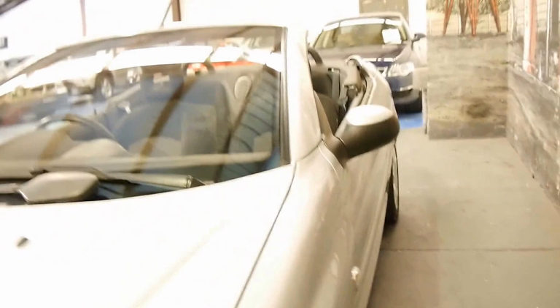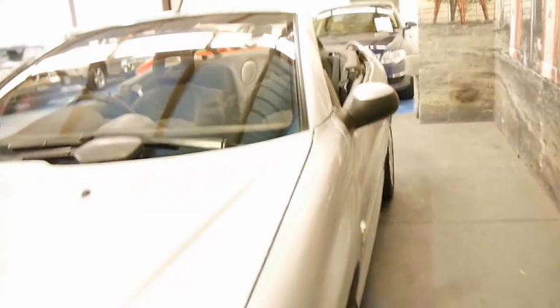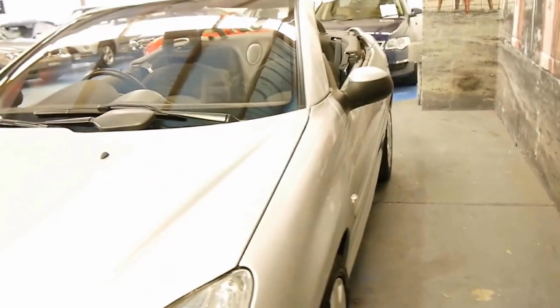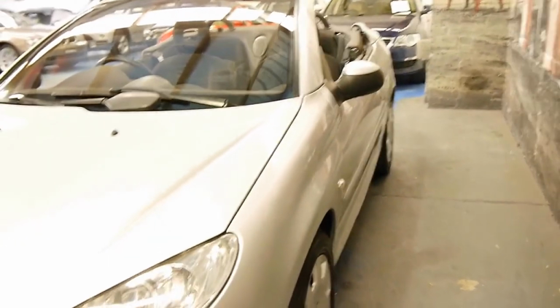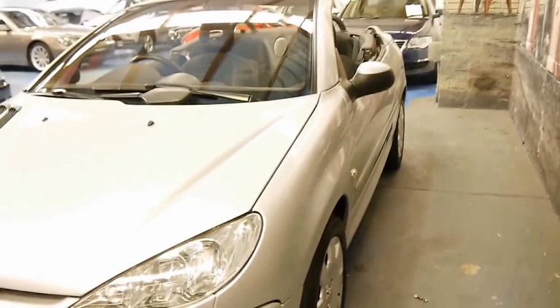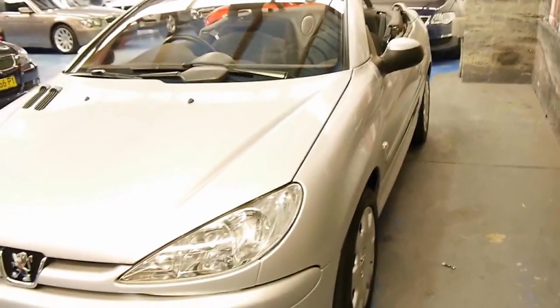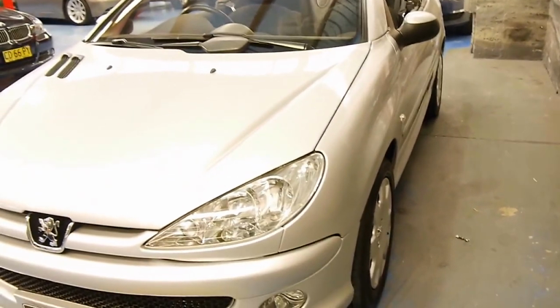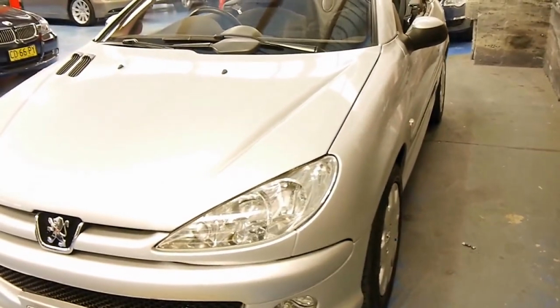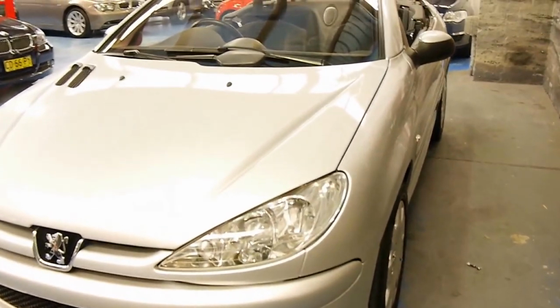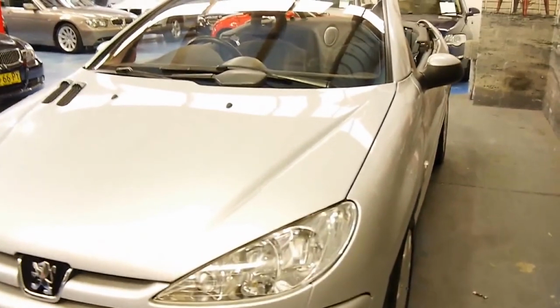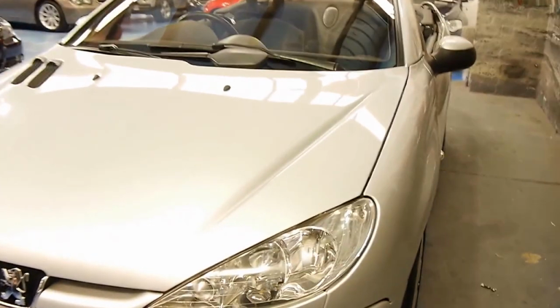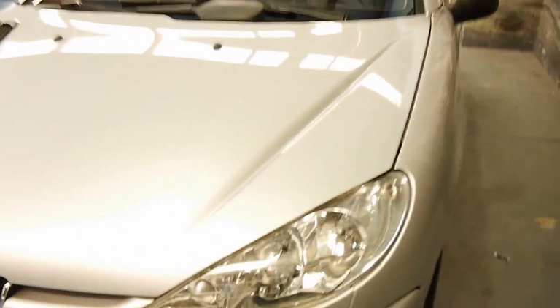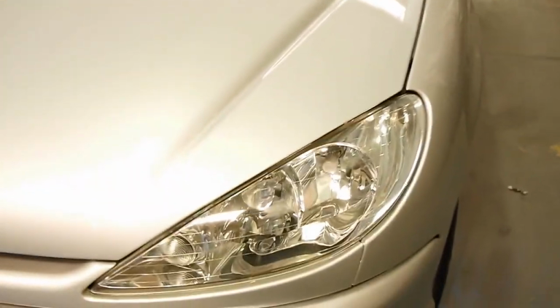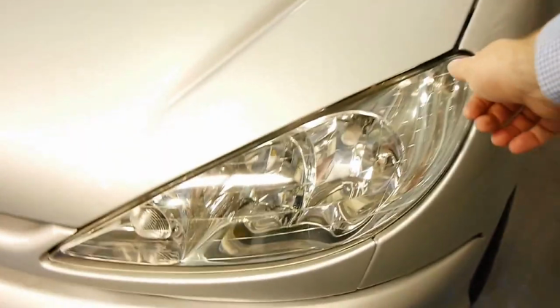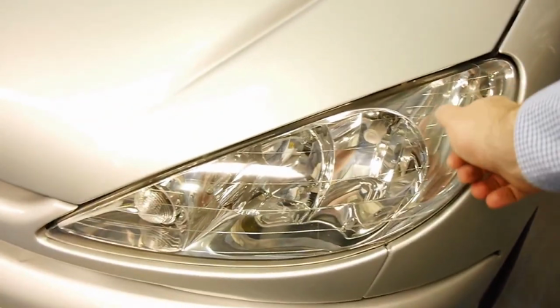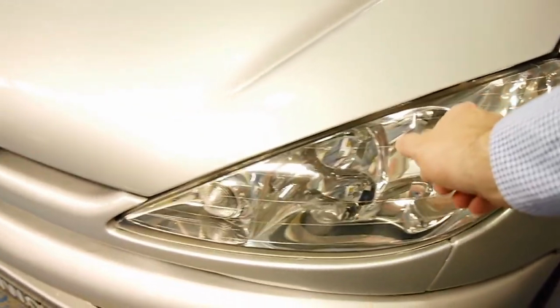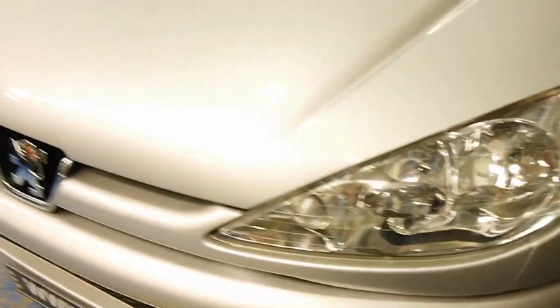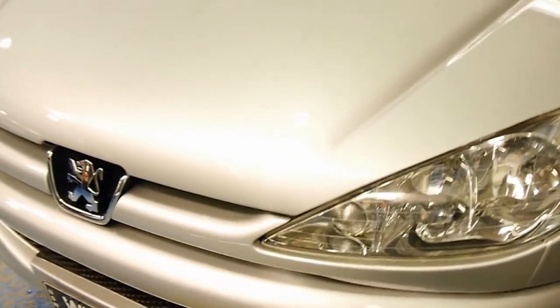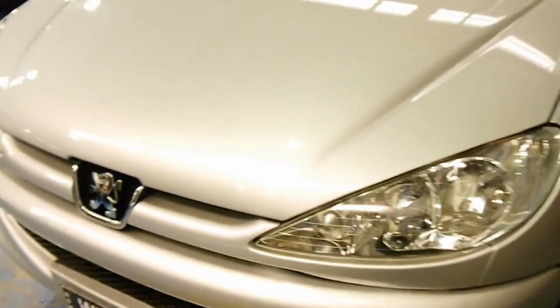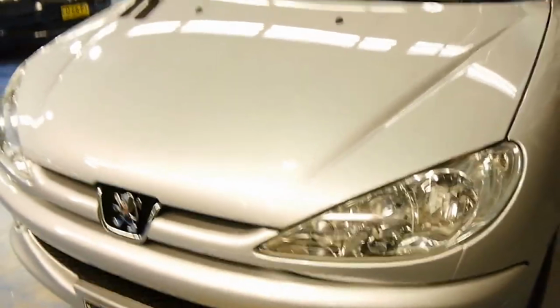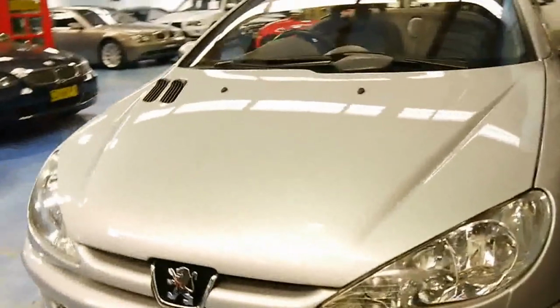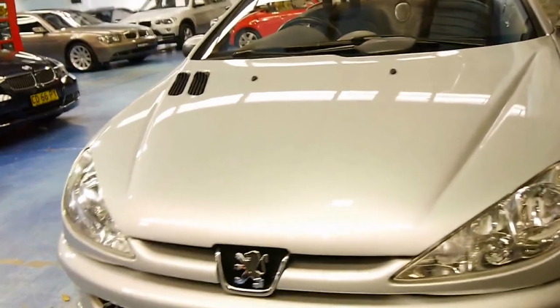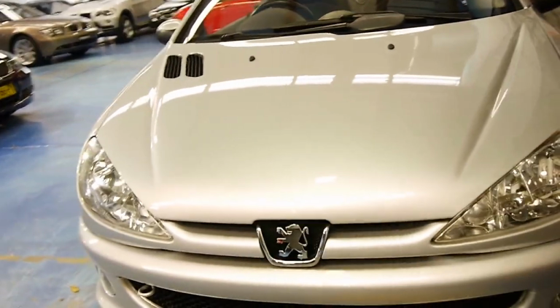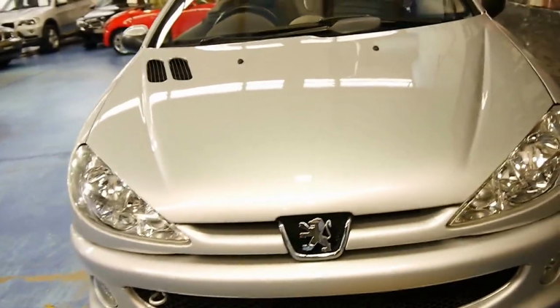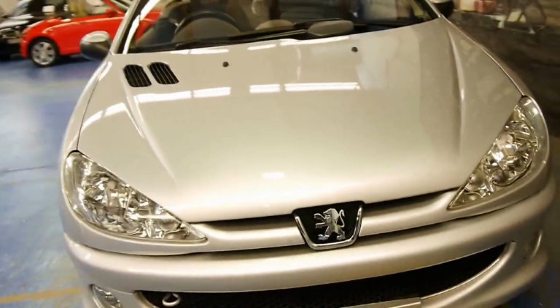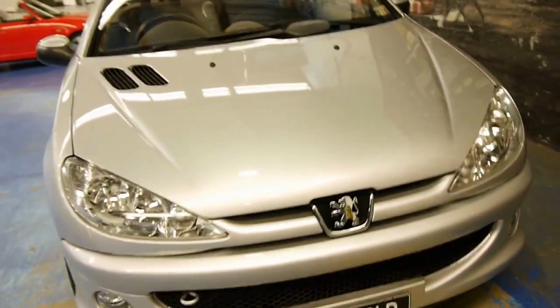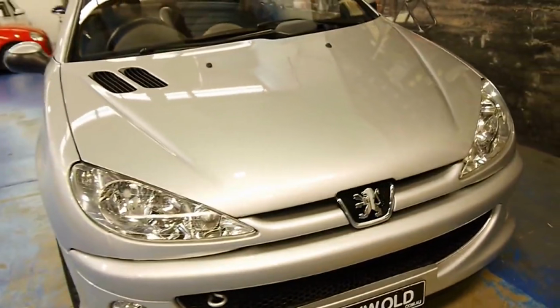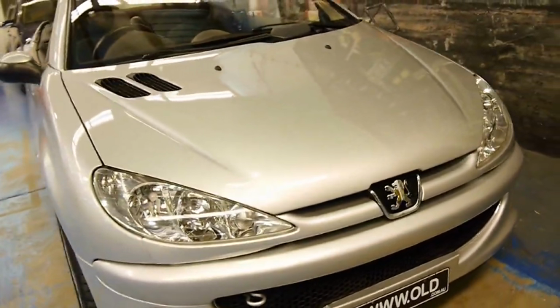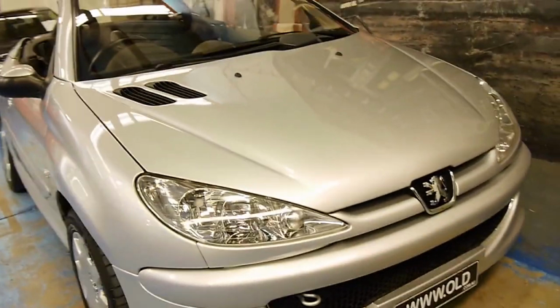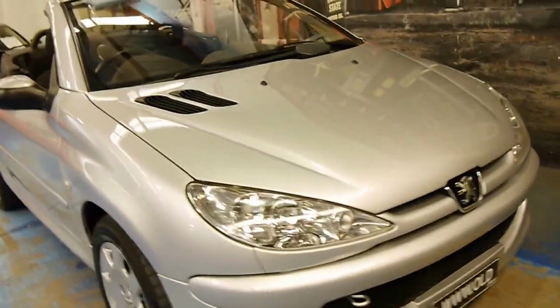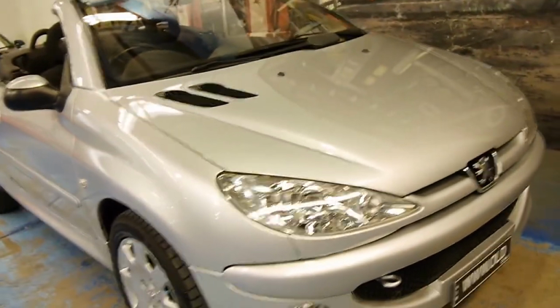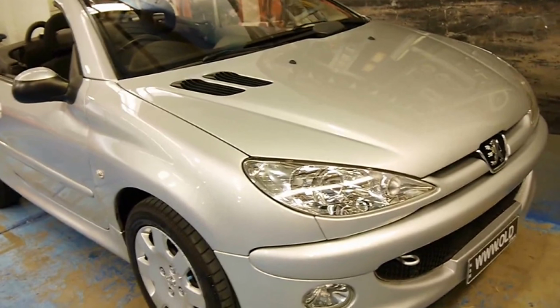It appears to have been garaged. You generally don't get cars which are nine years of age in this condition. You can even see on the headlights — they're nice and clear. There's no scuffs or scrapes on the bumpers, and it's a car which looks like it's really been loved.